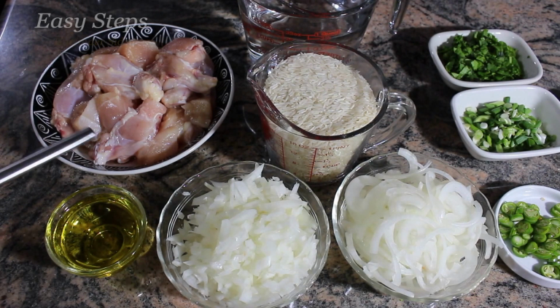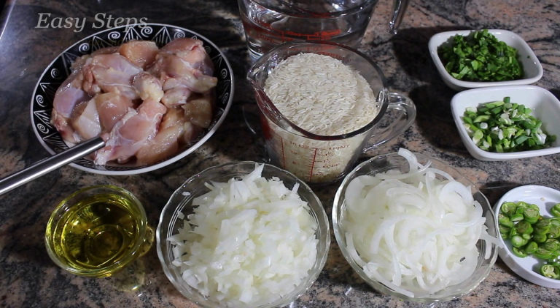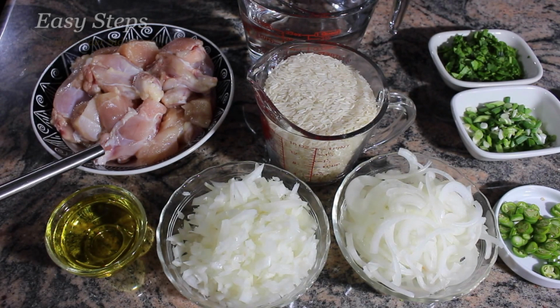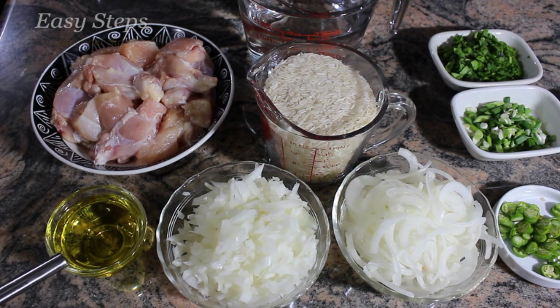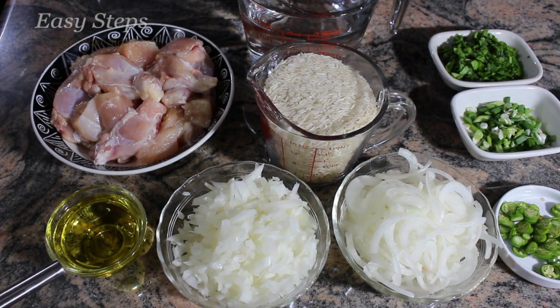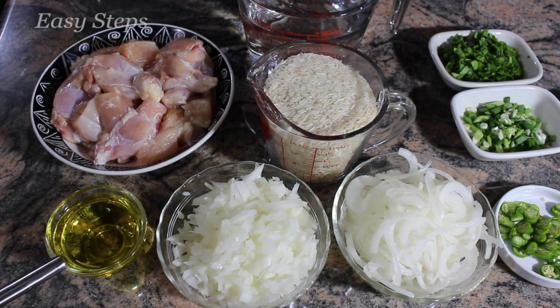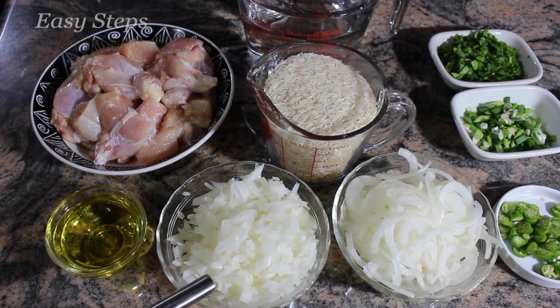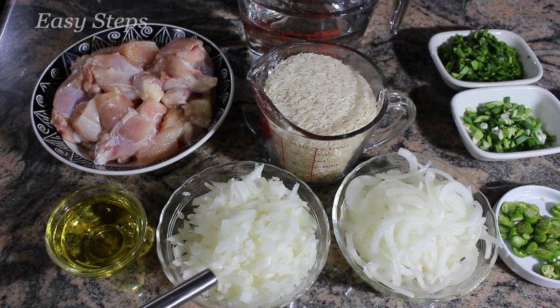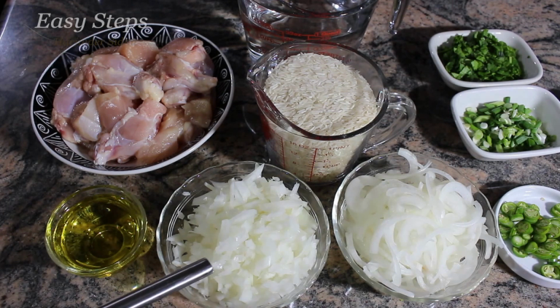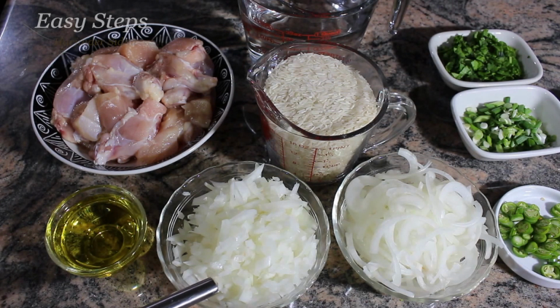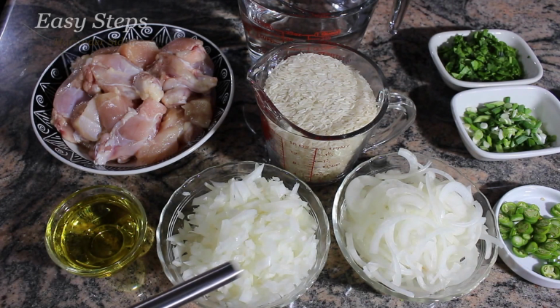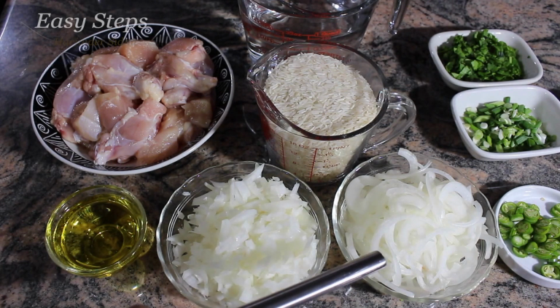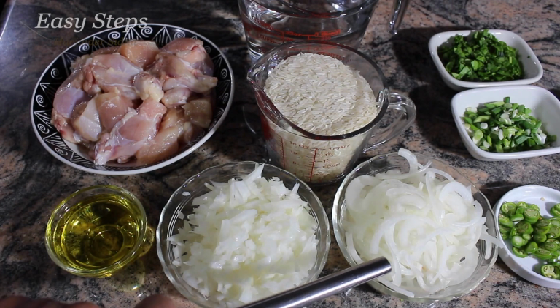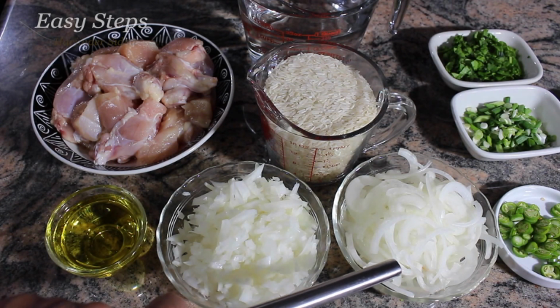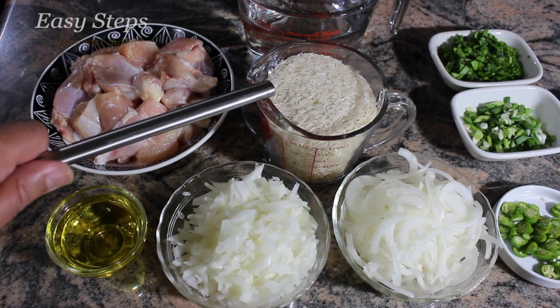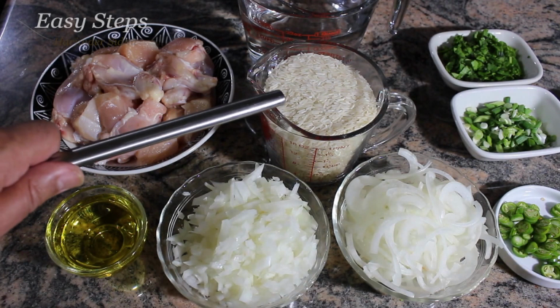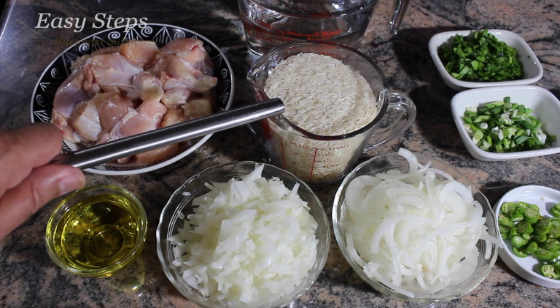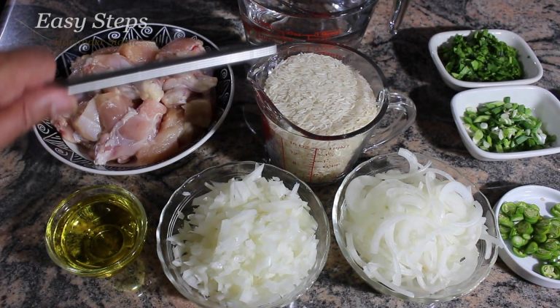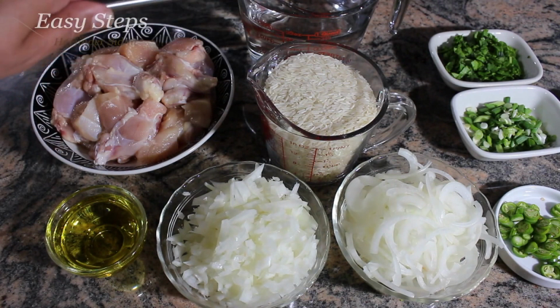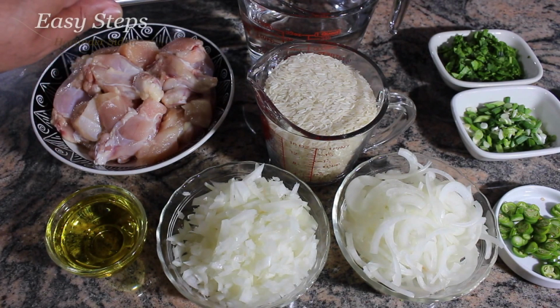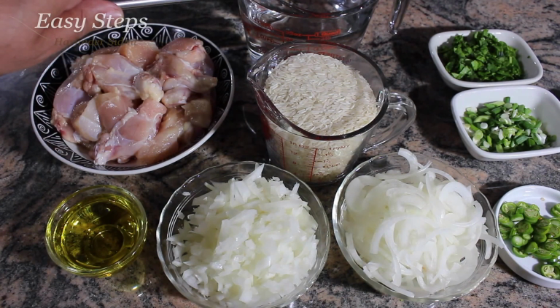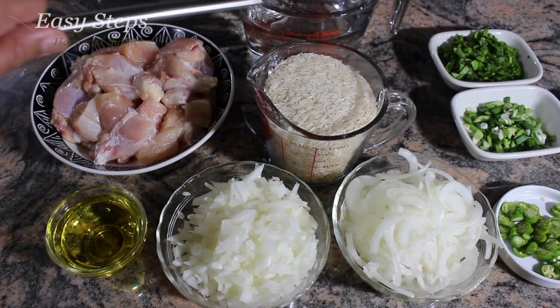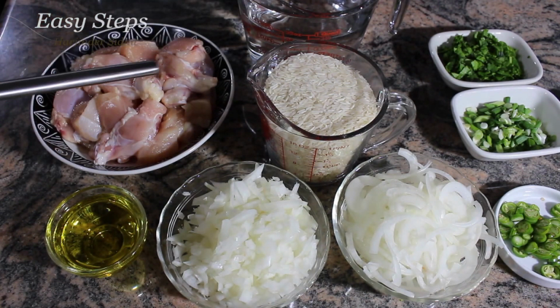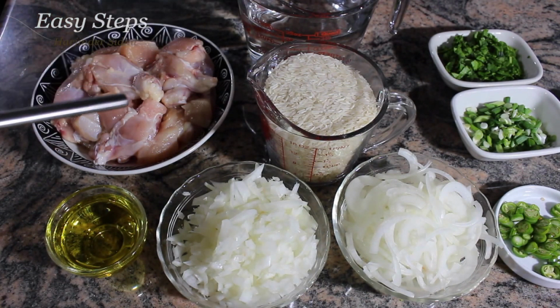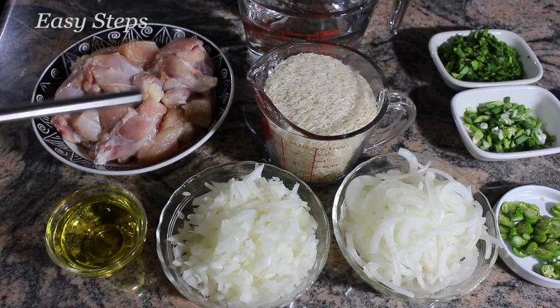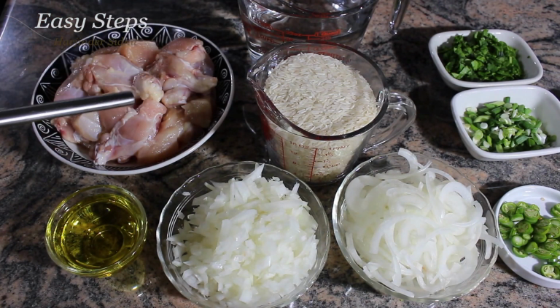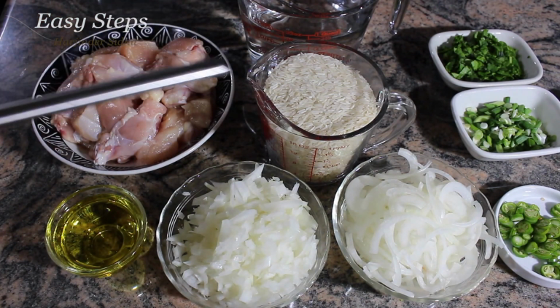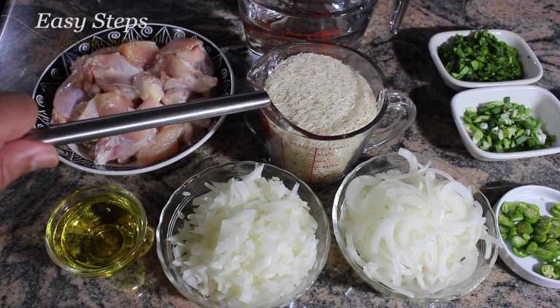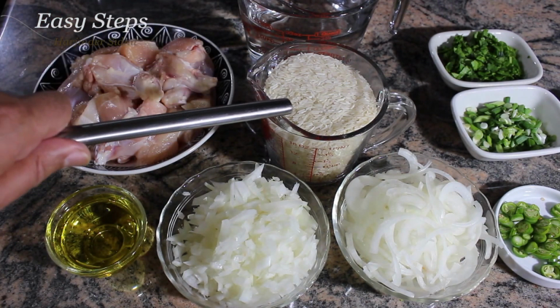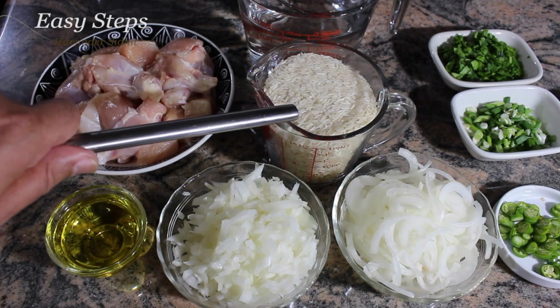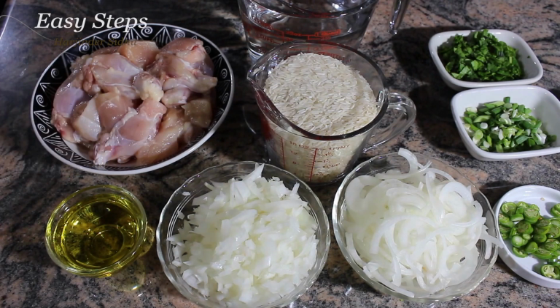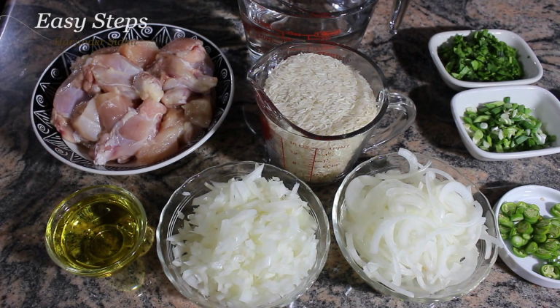I have two pounds of chicken, three tablespoon olive oil, two onions — one diced and one in long slices — two cups of basmati rice, and three and a half cups of water. Half cup will be used to cook the chicken and three cups will be for our rice.